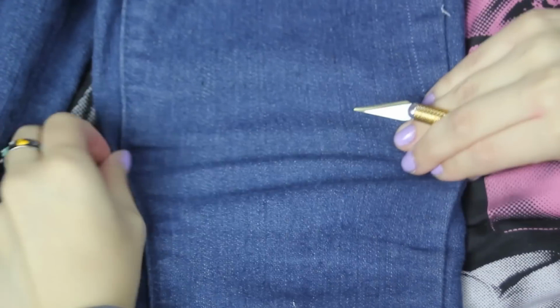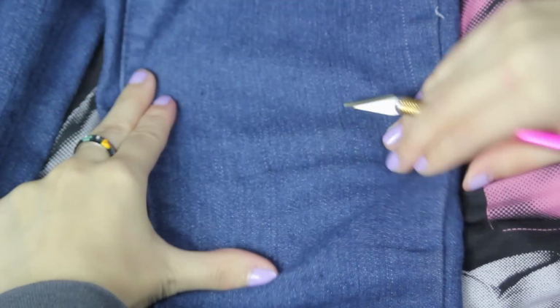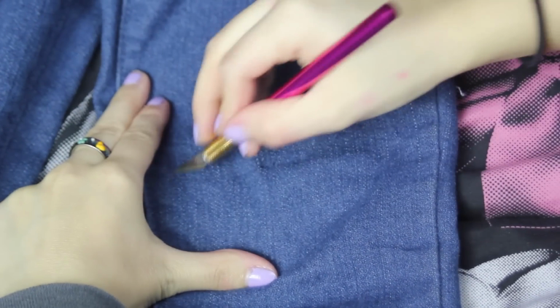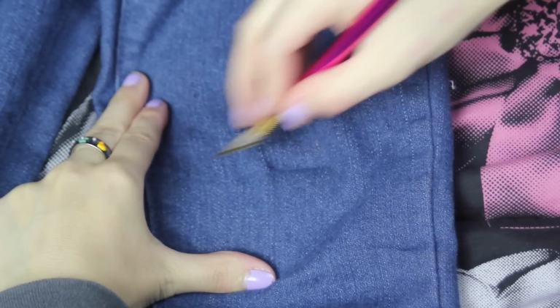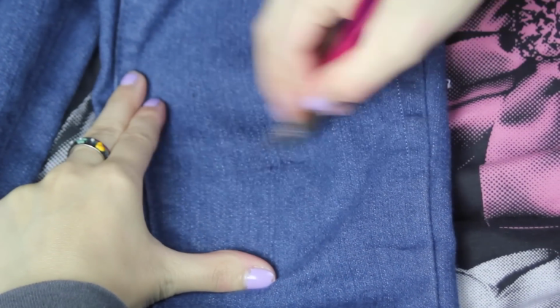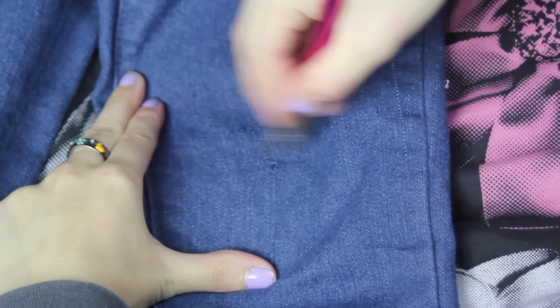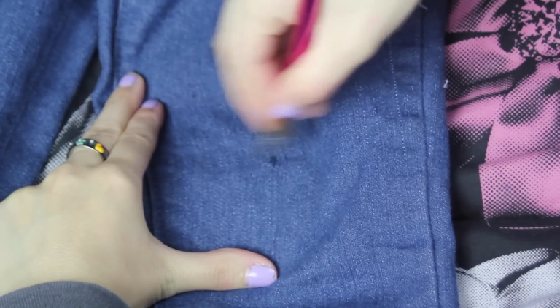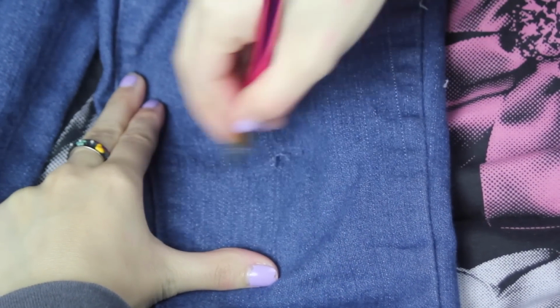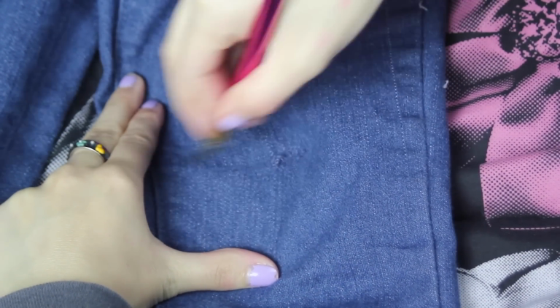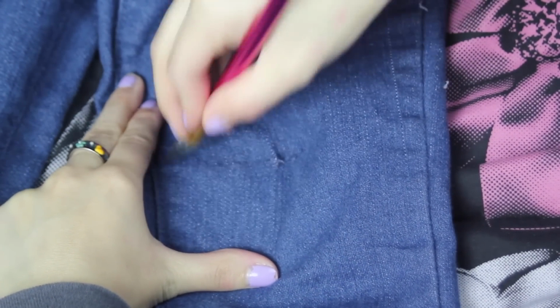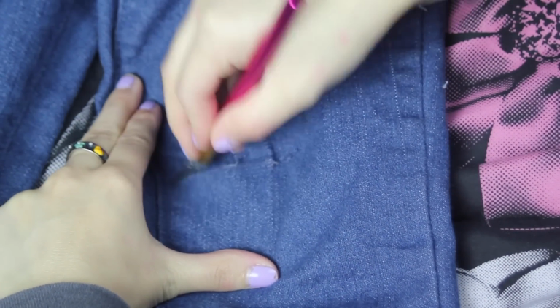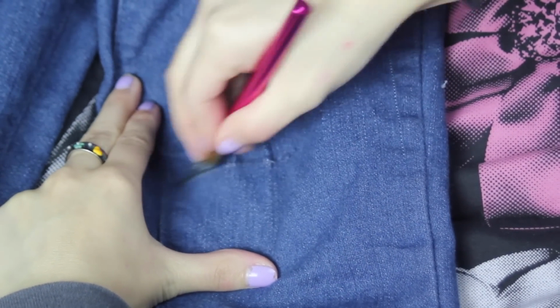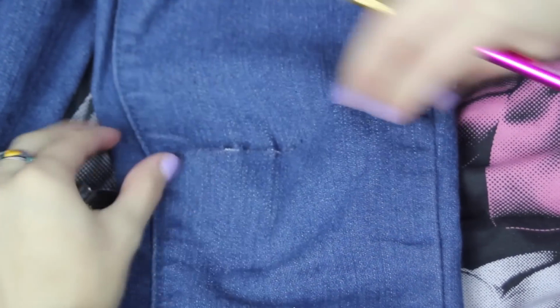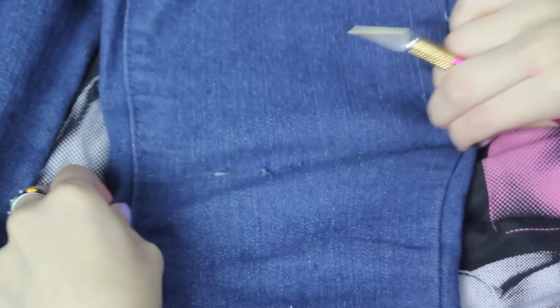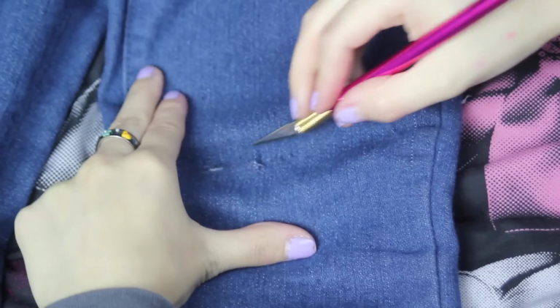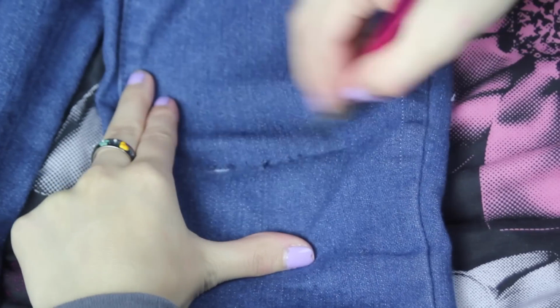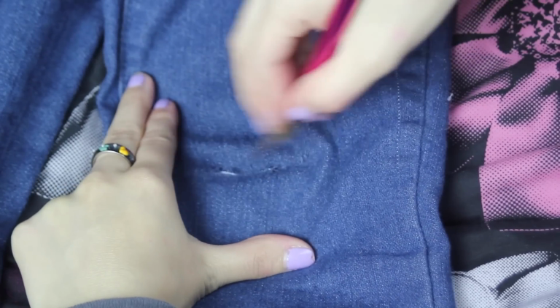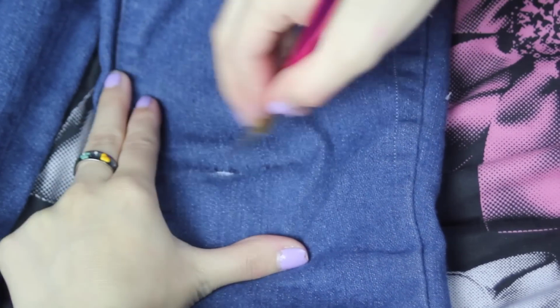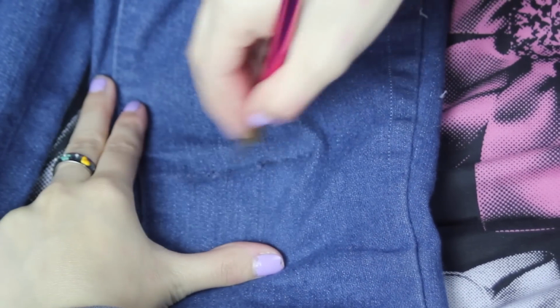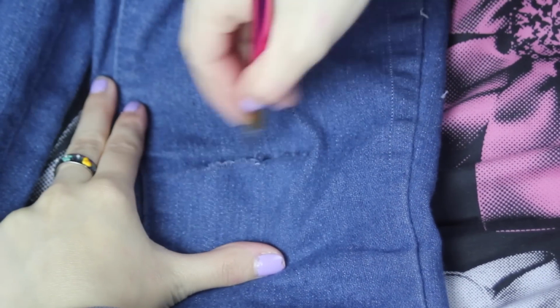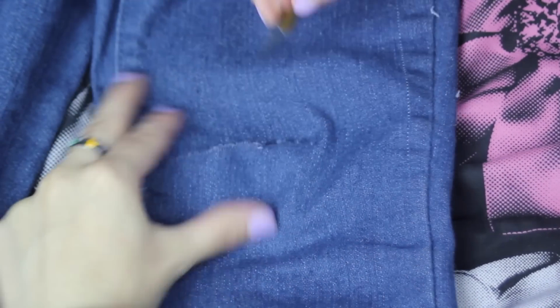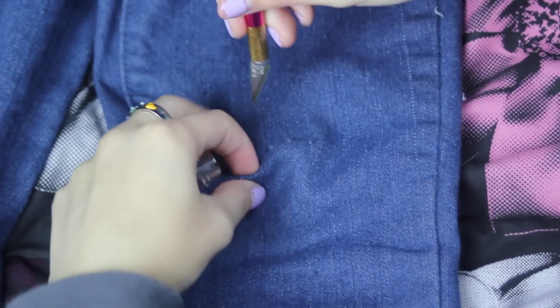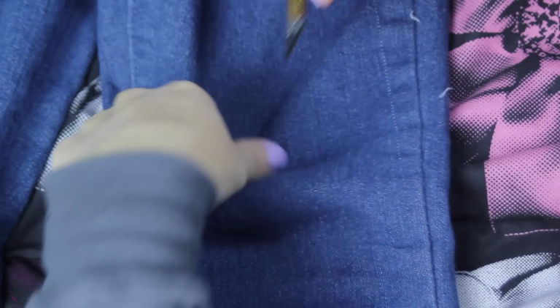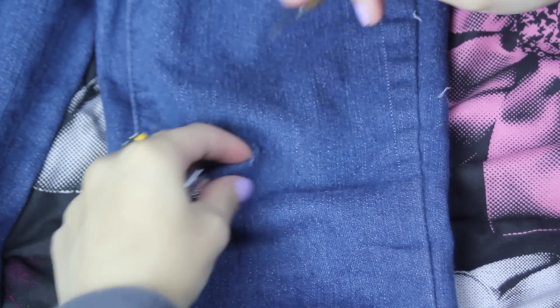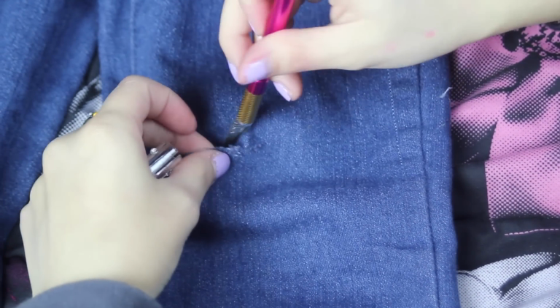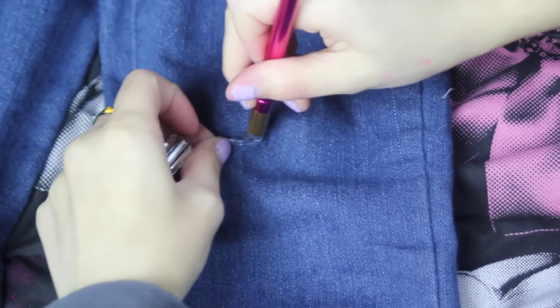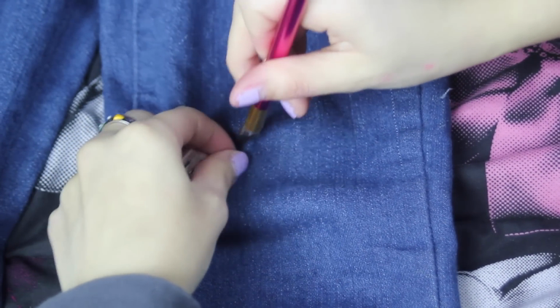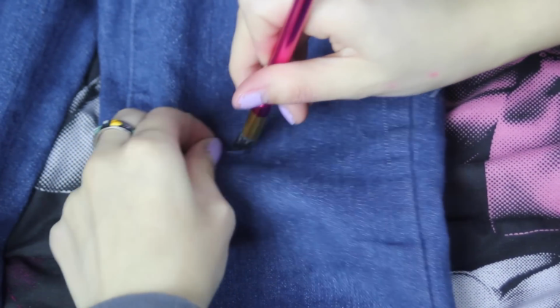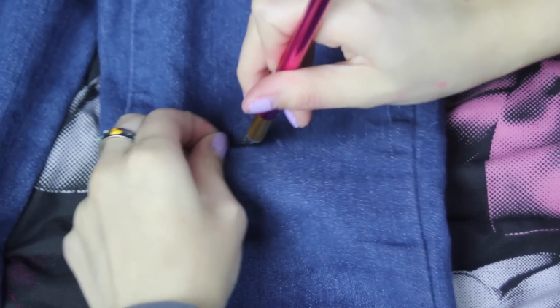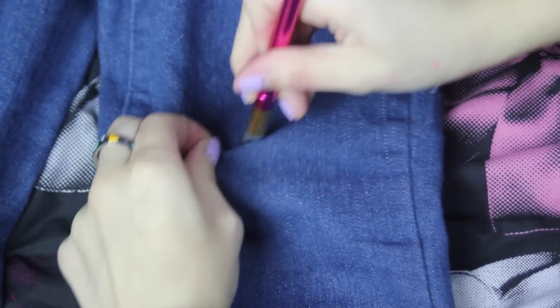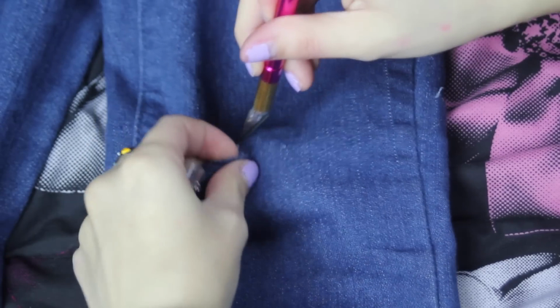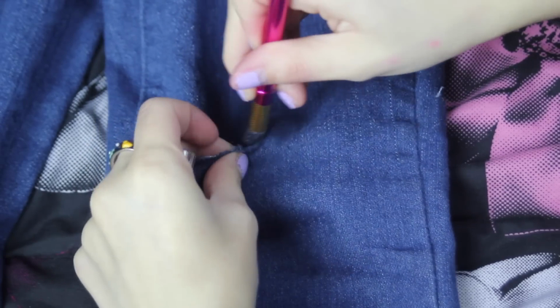This style of ripped jeans is a little hard for me to explain, so I'm just going to show you guys instead. I'm using an exacto knife here, and whenever using an exacto knife or a sharp object, please be very careful, because you do not want to cut yourself, because that is not fun. So just definitely be careful.